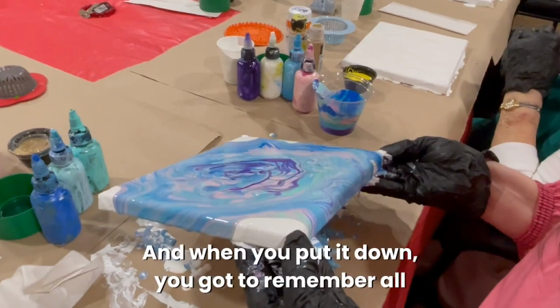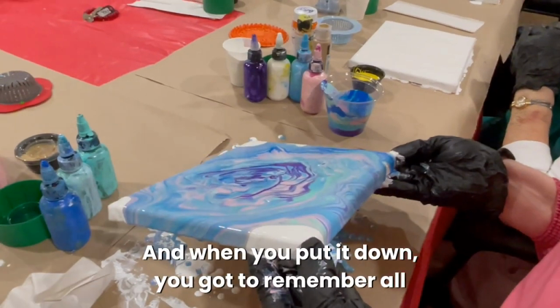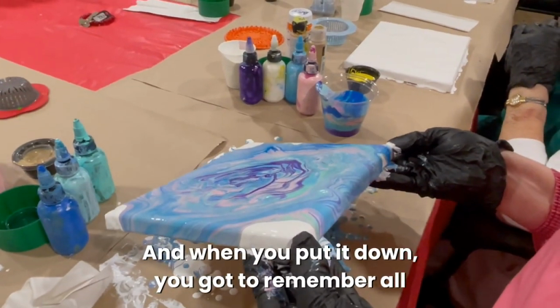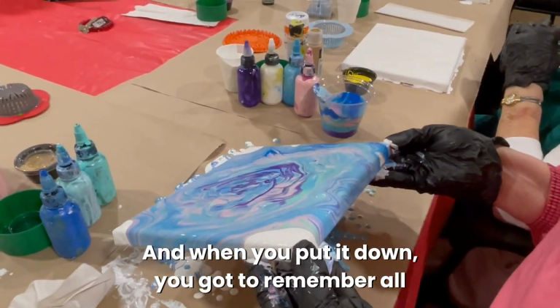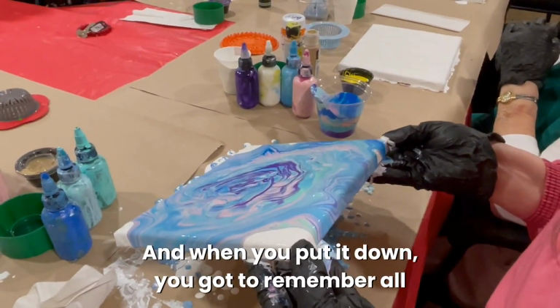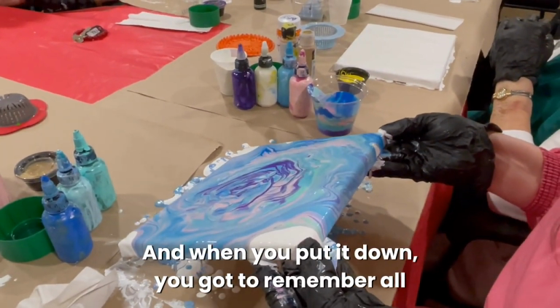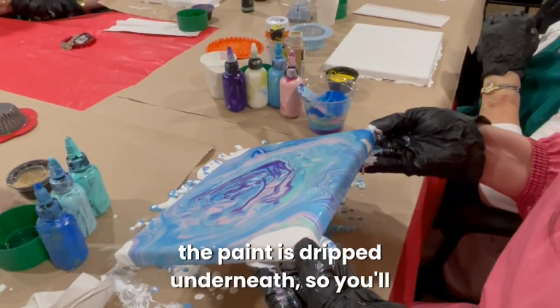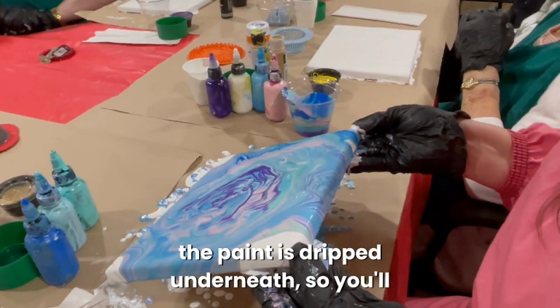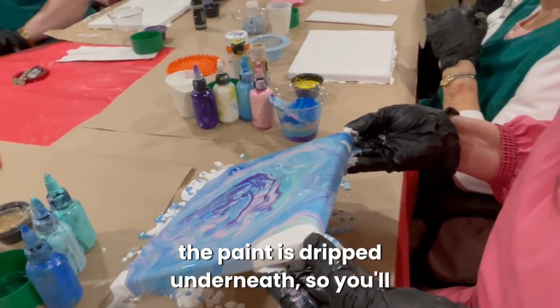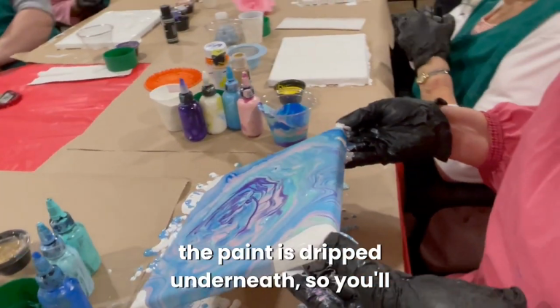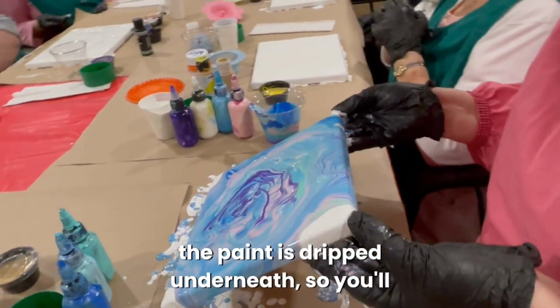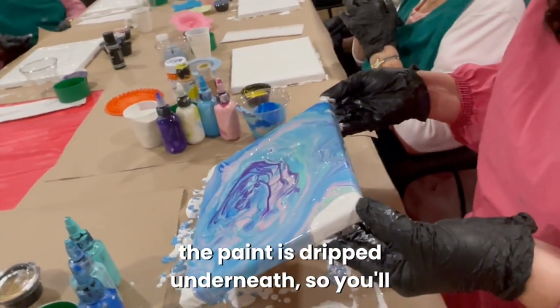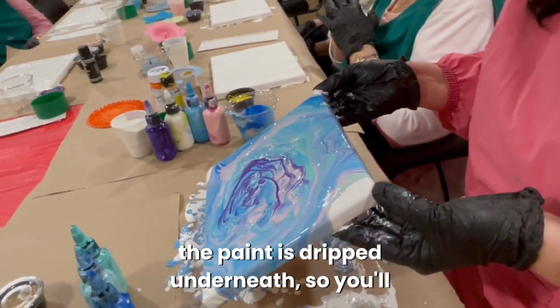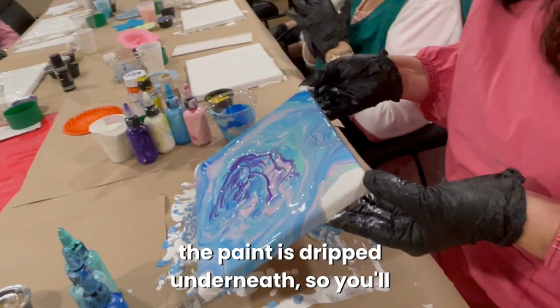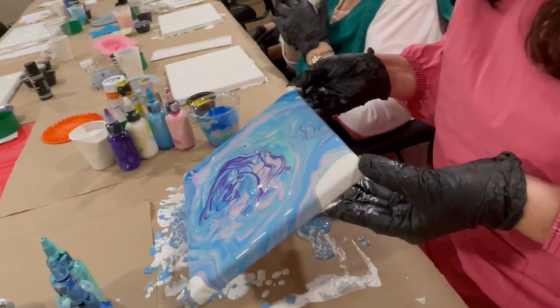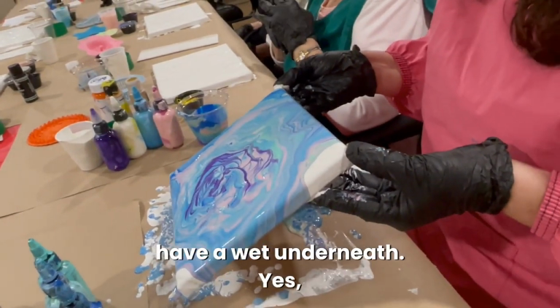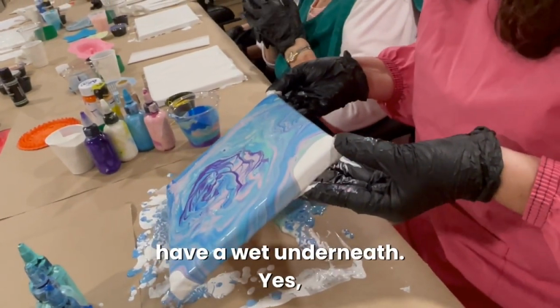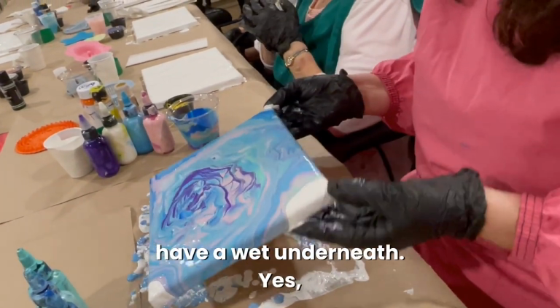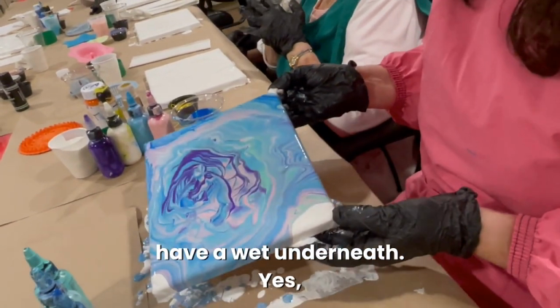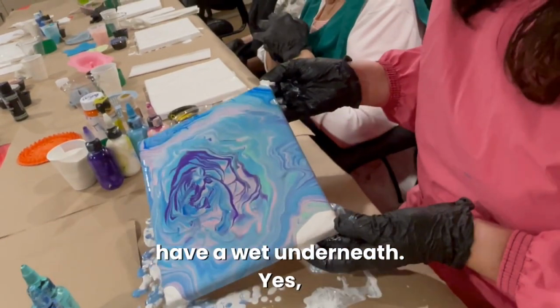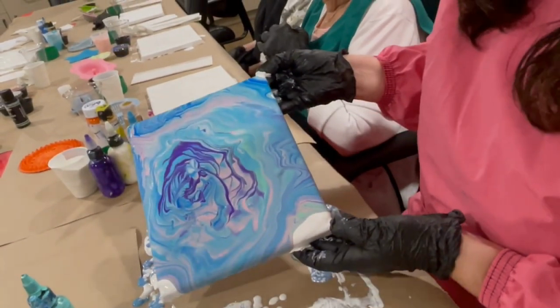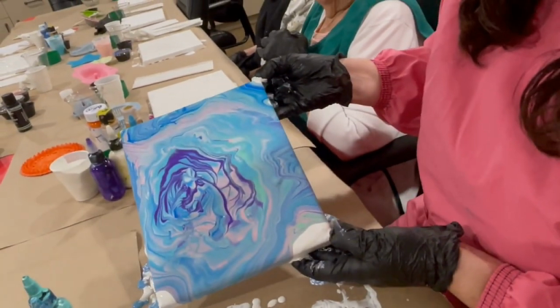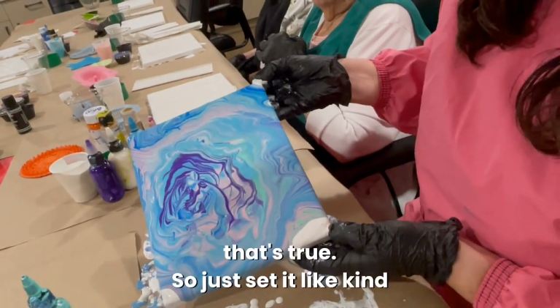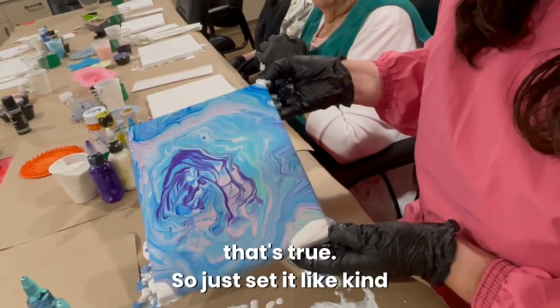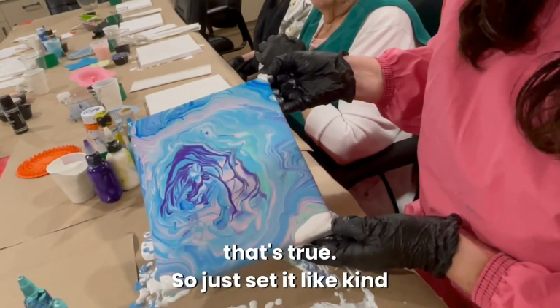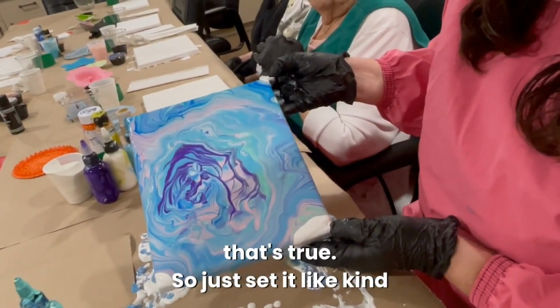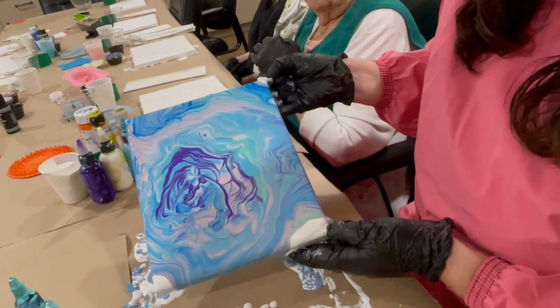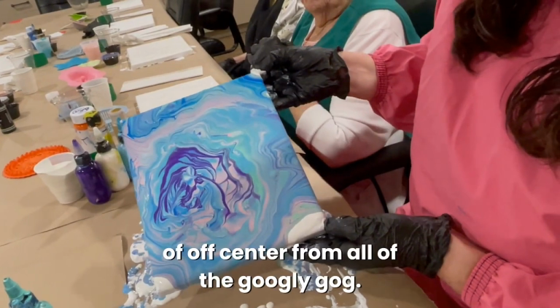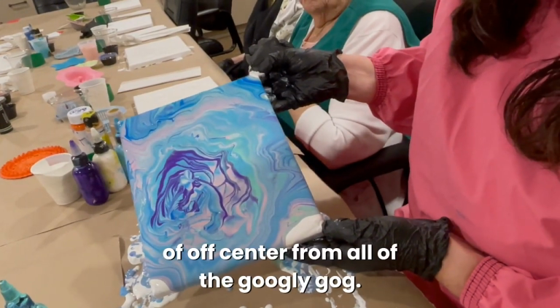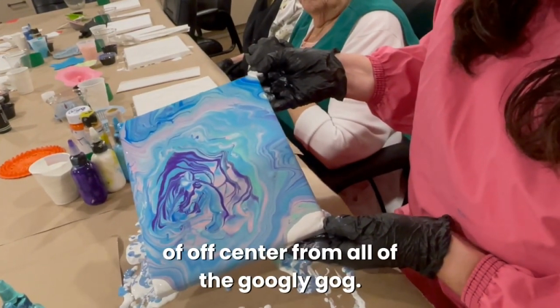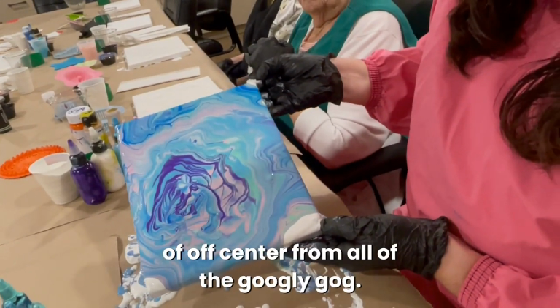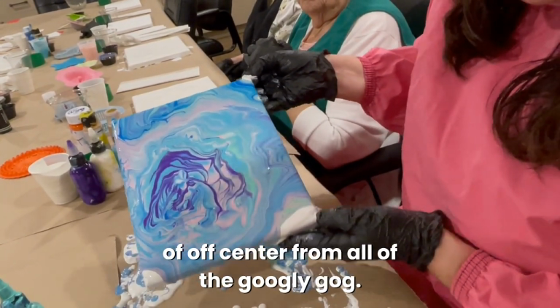When you put it down, remember all the paint has dripped underneath so you'll have a wet surface underneath. Just set it kind of off-center.